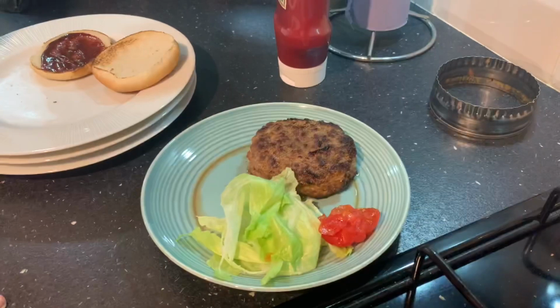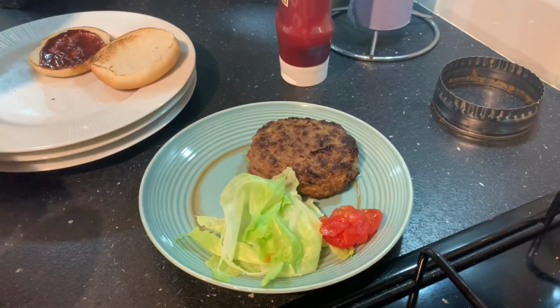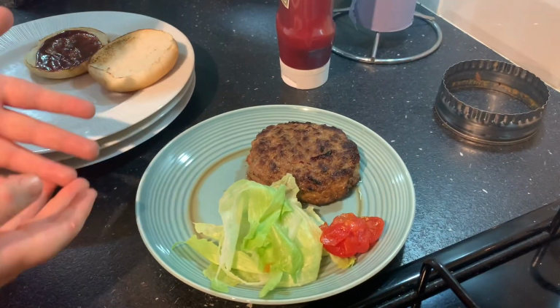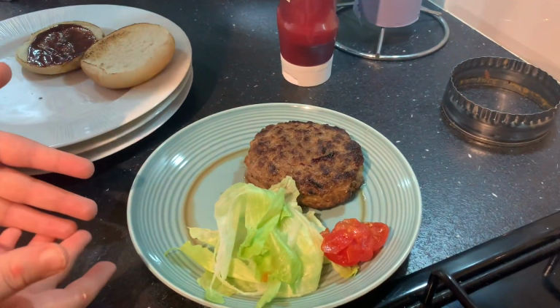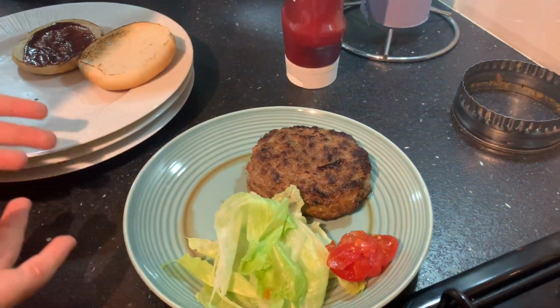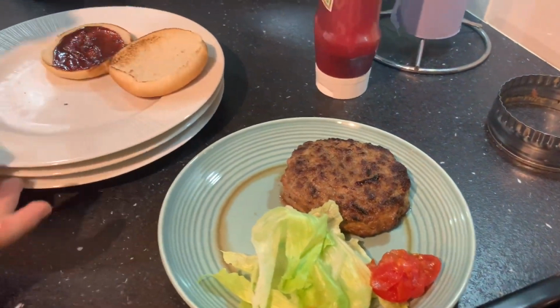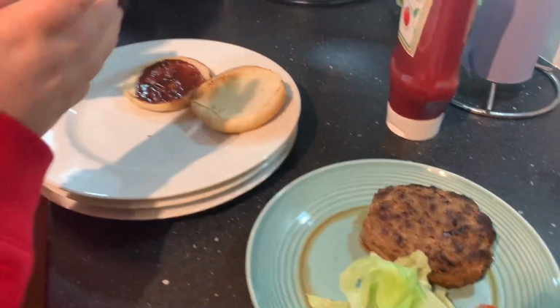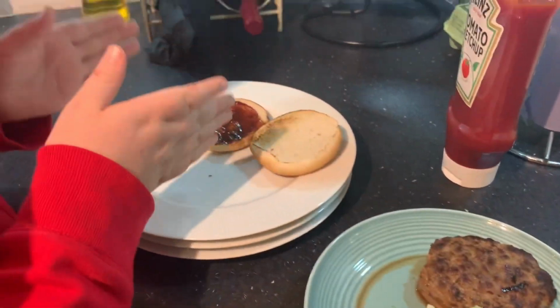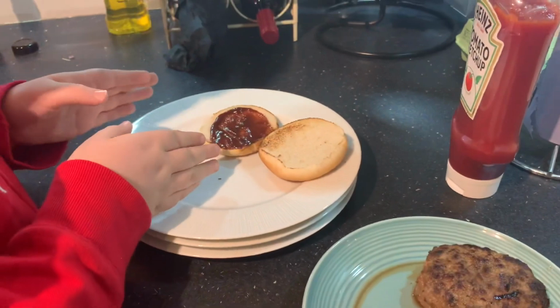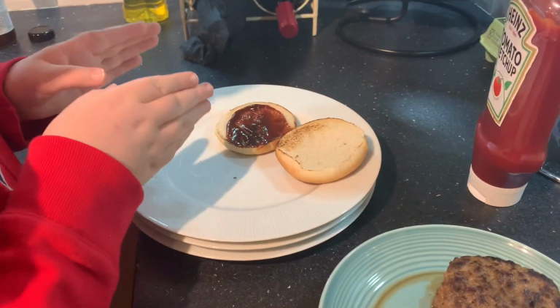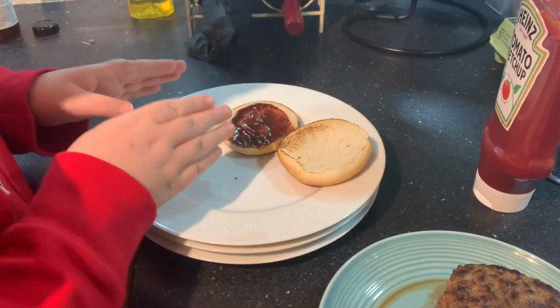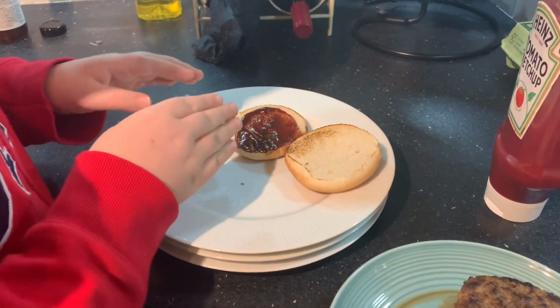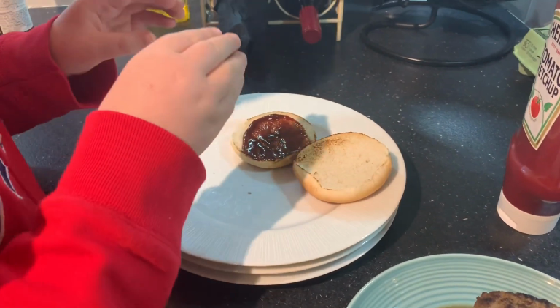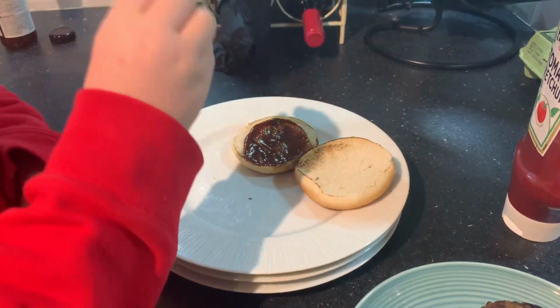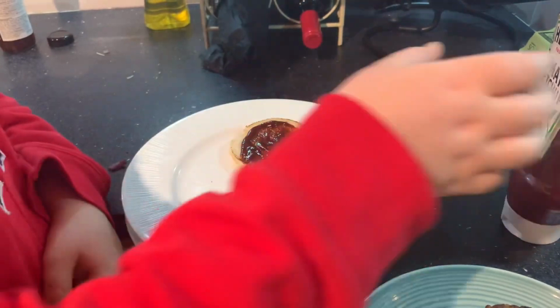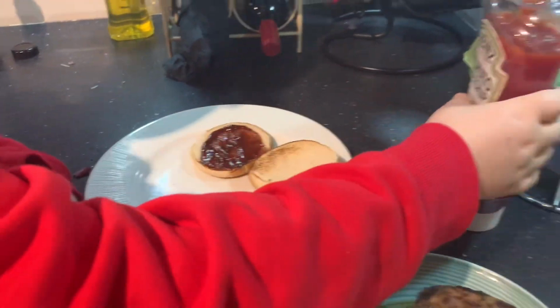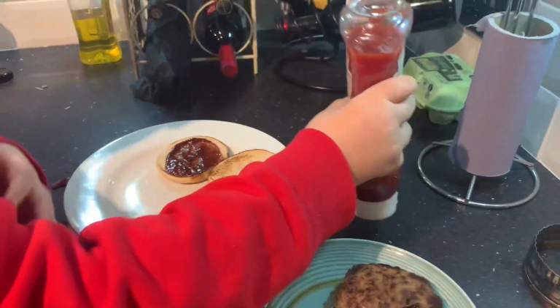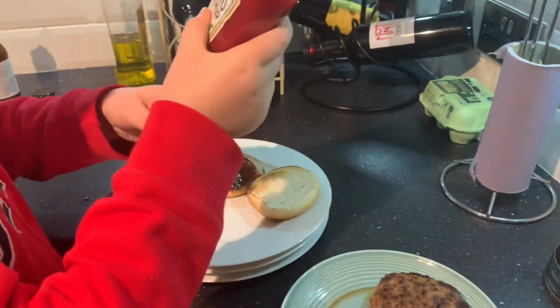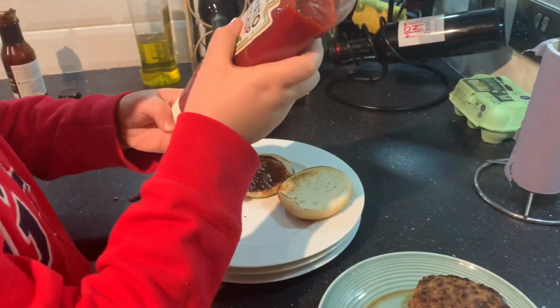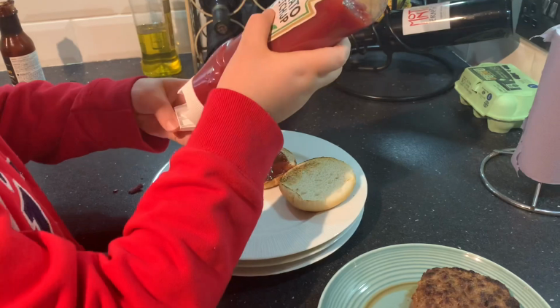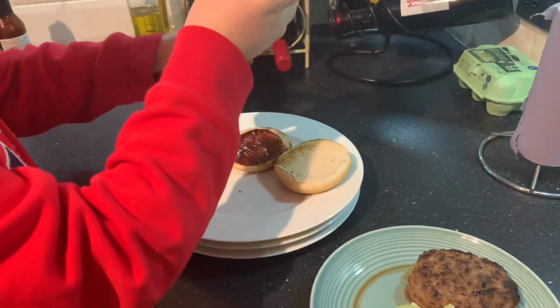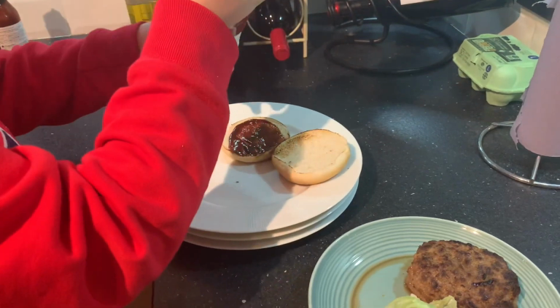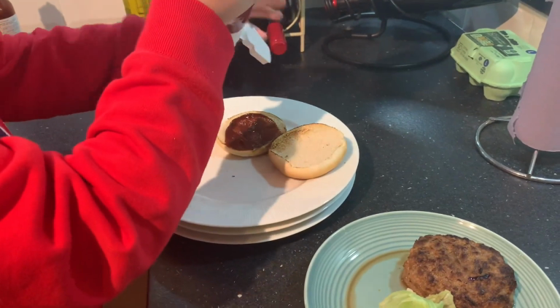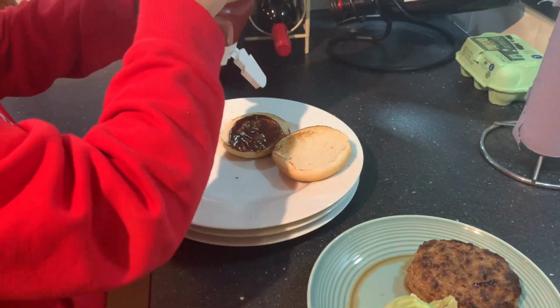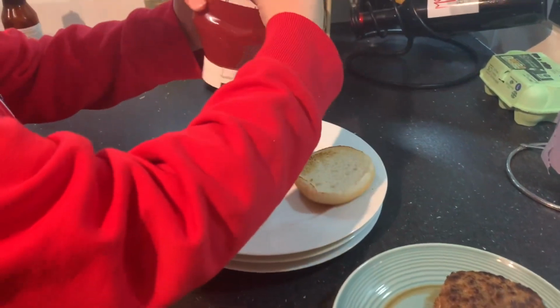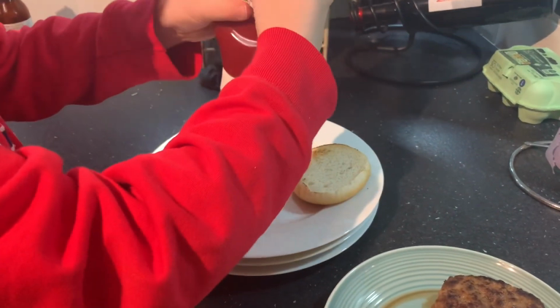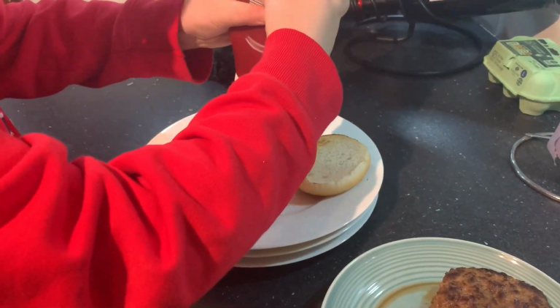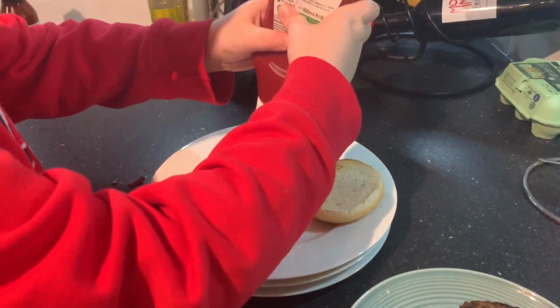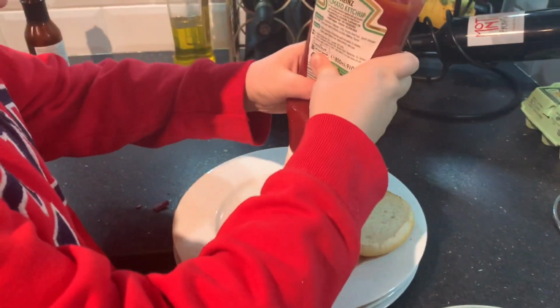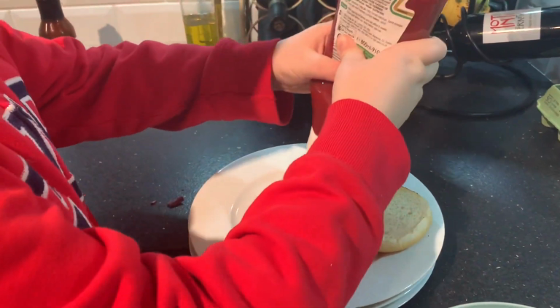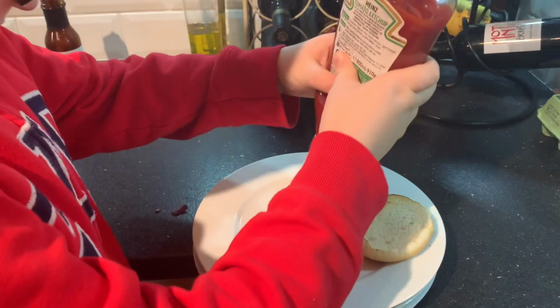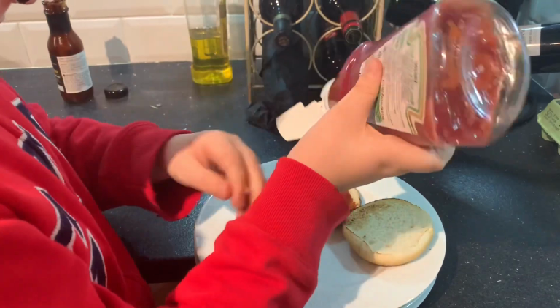That burger smells lovely! My burger's done. On my bun I've put some barbecue sauce, and now I'm going to put some ketchup on — just a bit of a squirt.